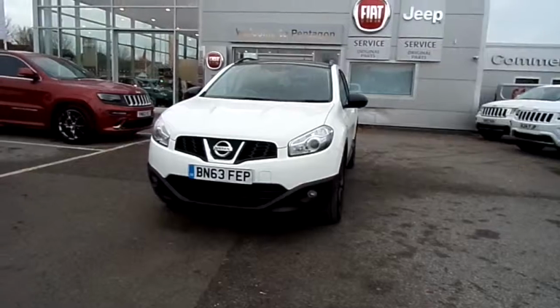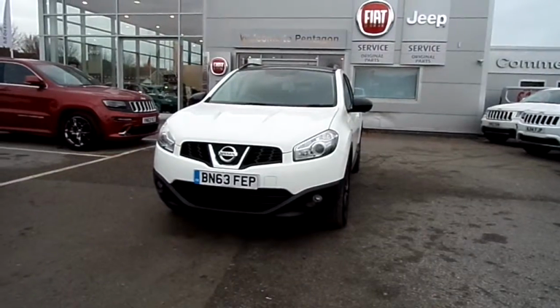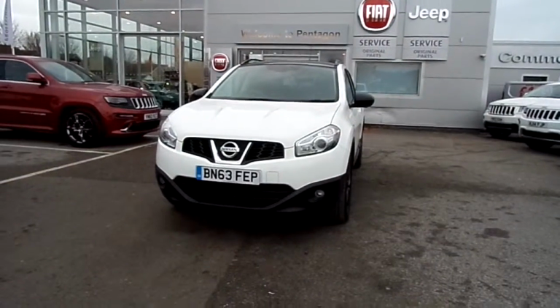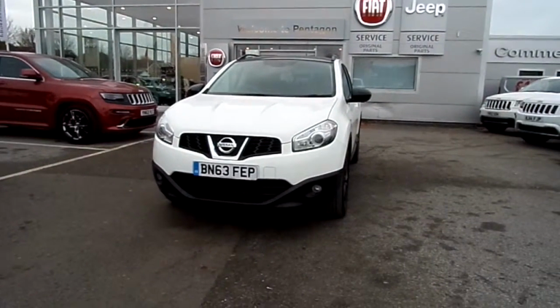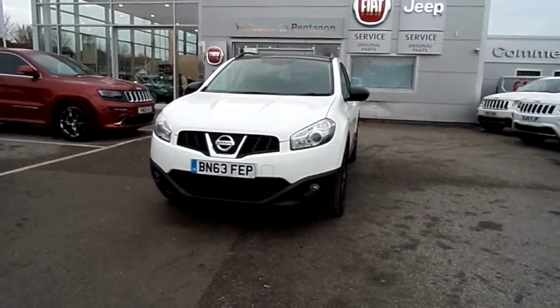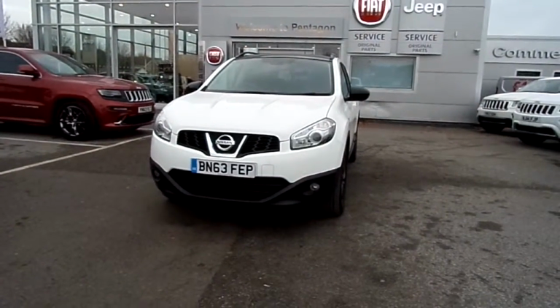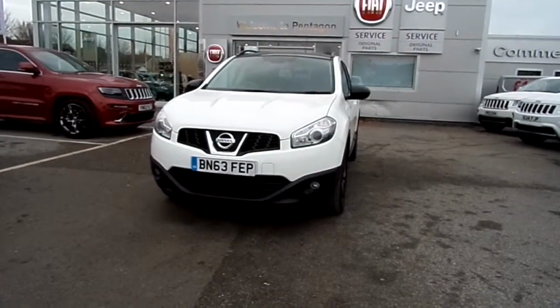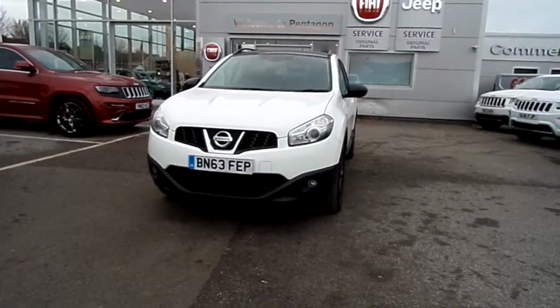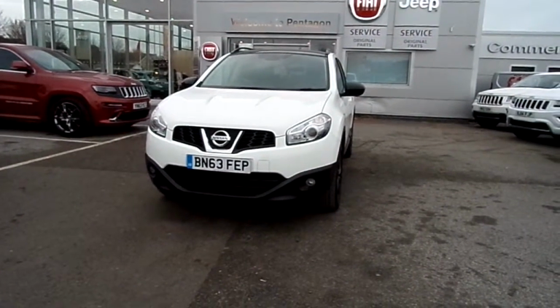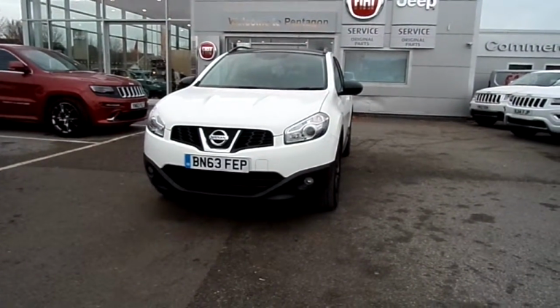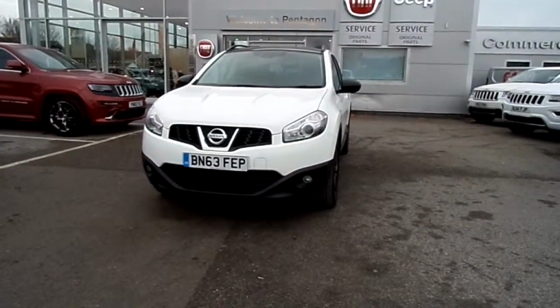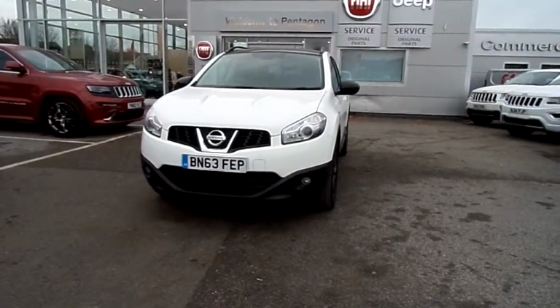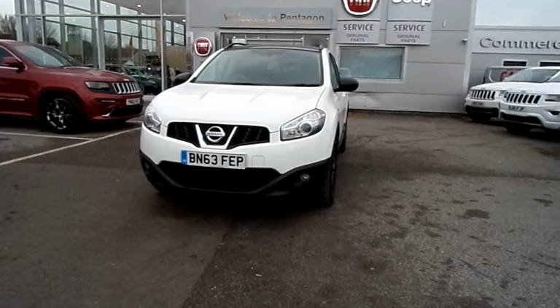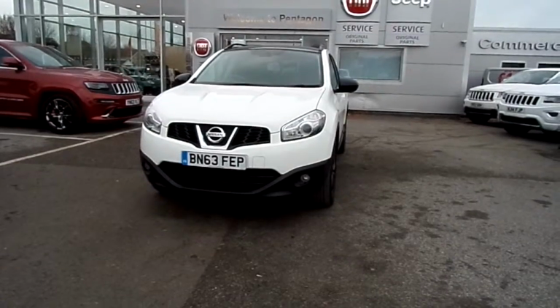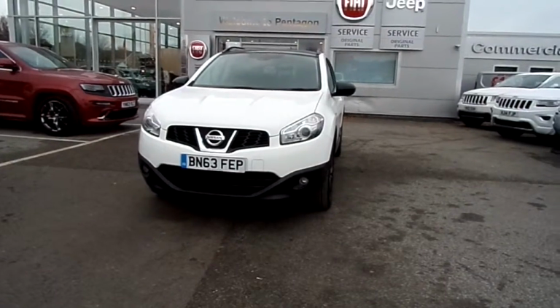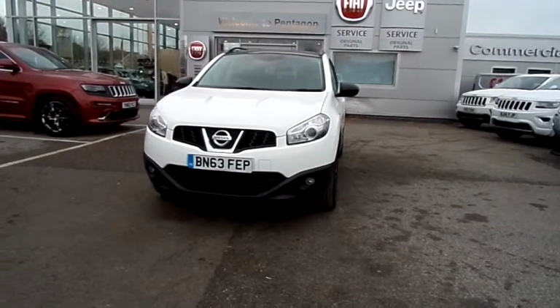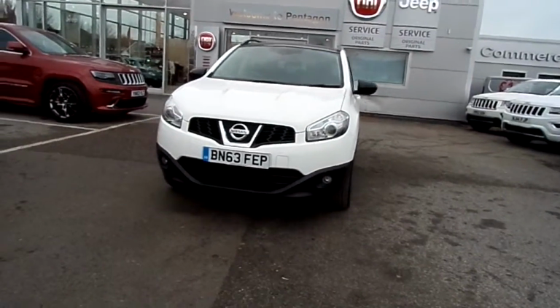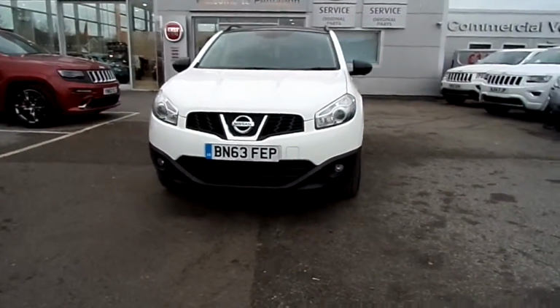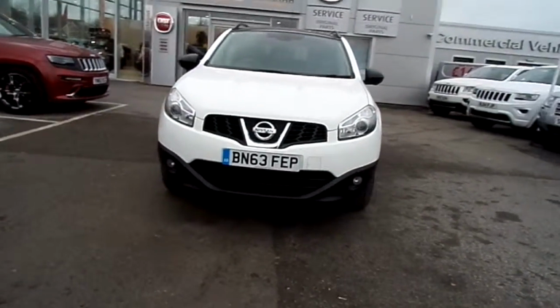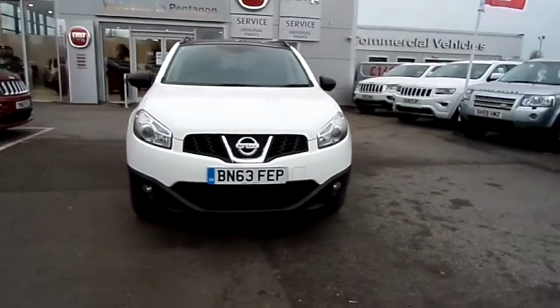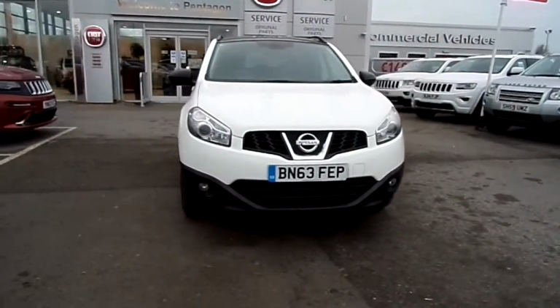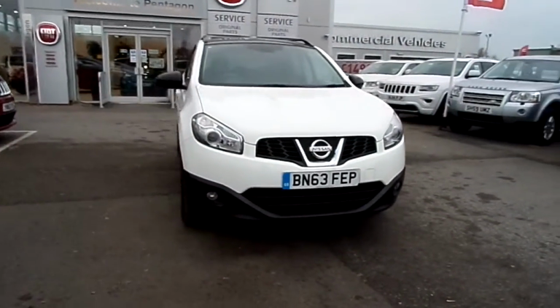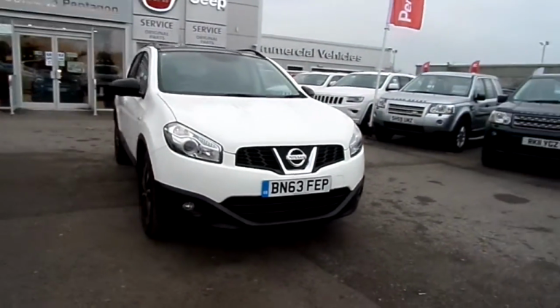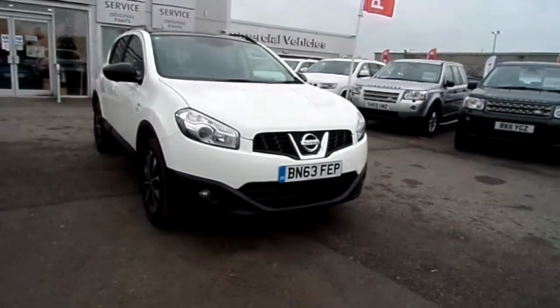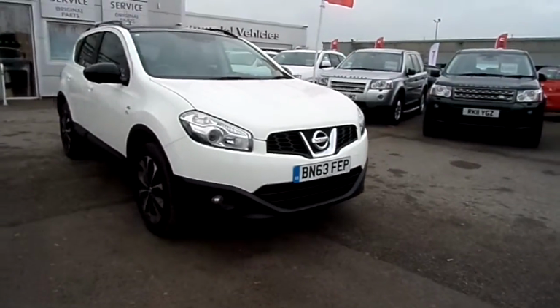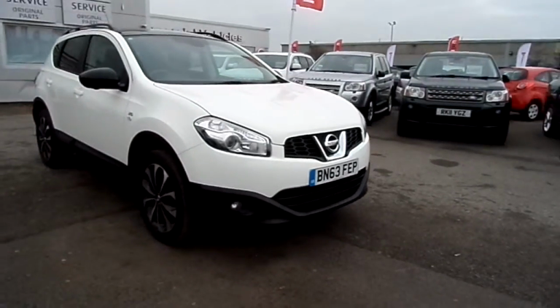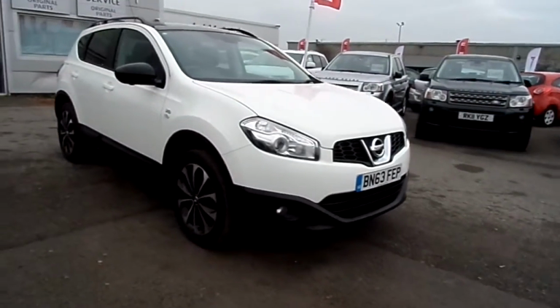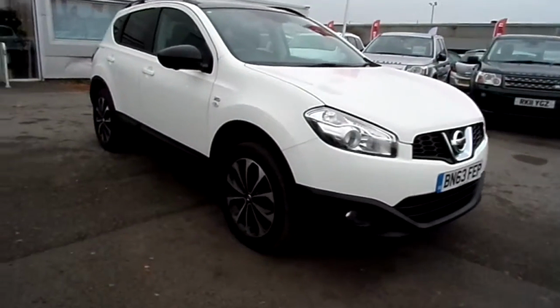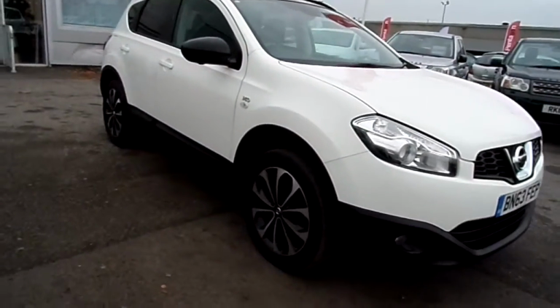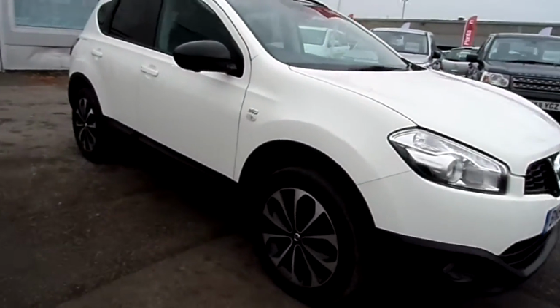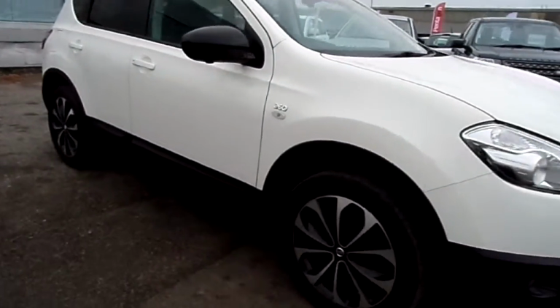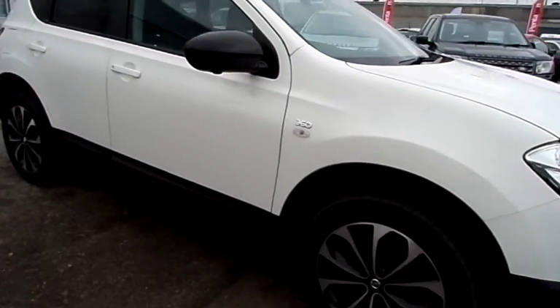Welcome to Pentagon Barnsley, looking at the Nissan Qashqai 1.5 DCI 110 brake horsepower 360, finished in white. It is a diesel manual vehicle — a very nice car indeed — and comes with a set of diamond cut alloy wheels.